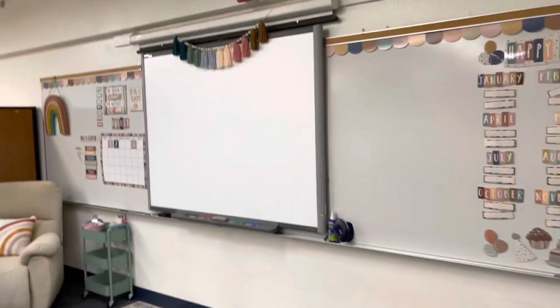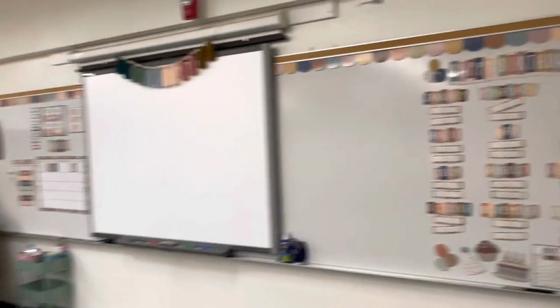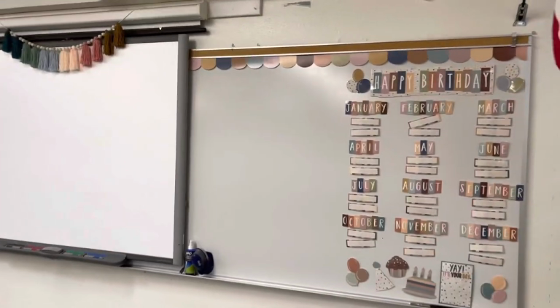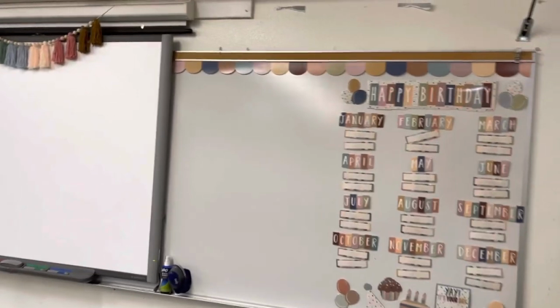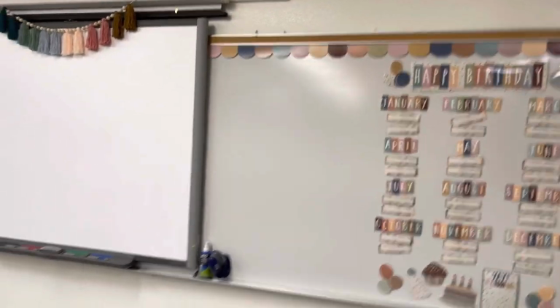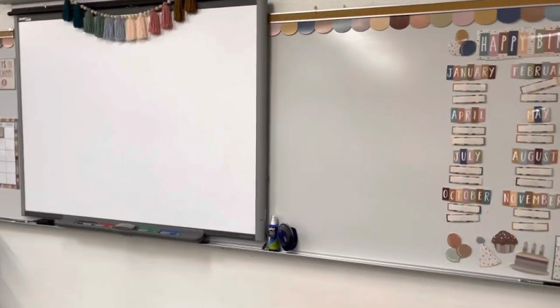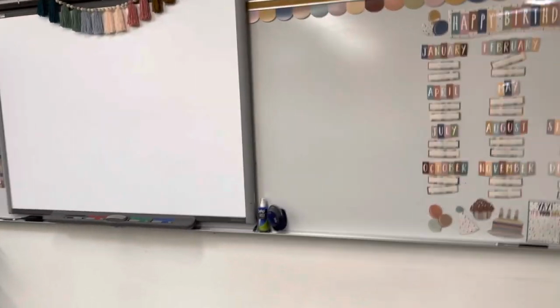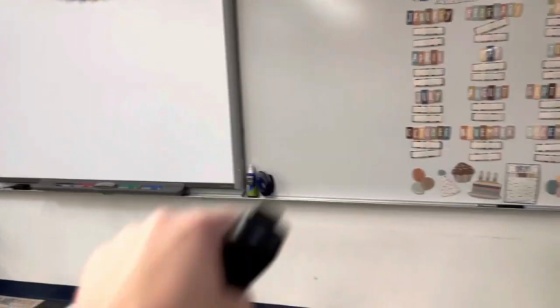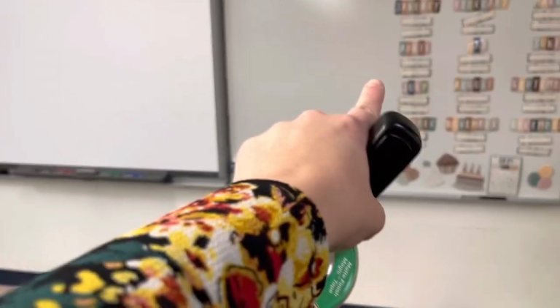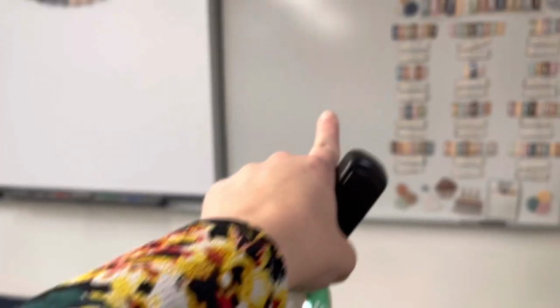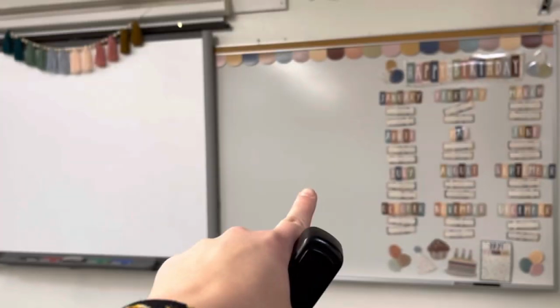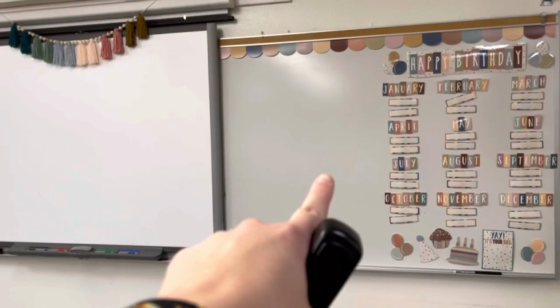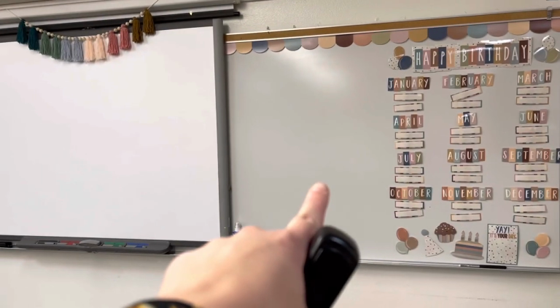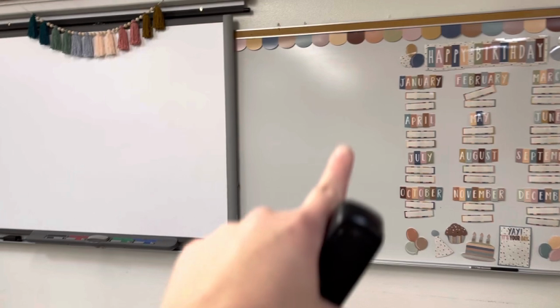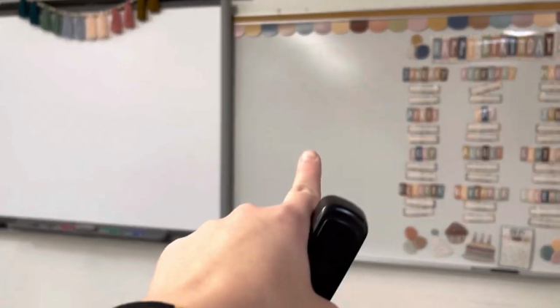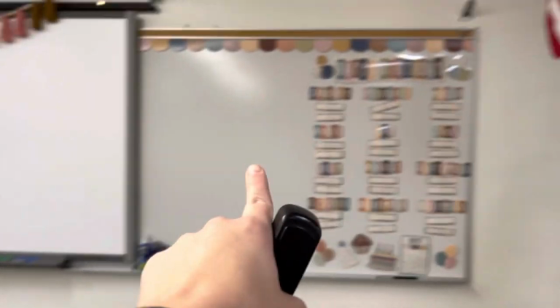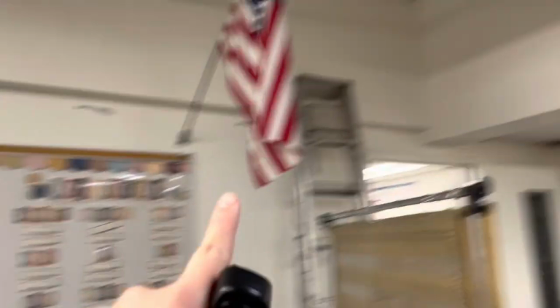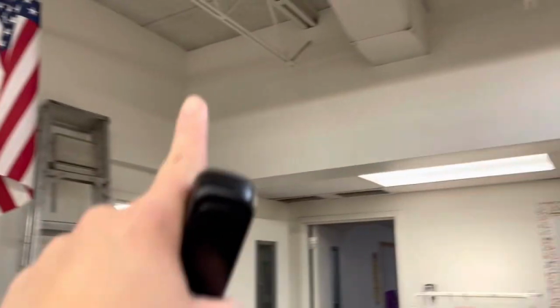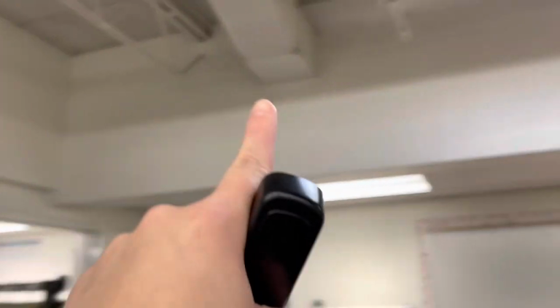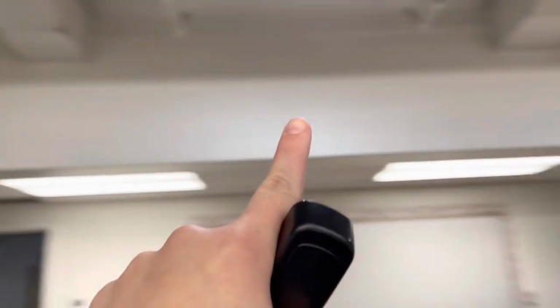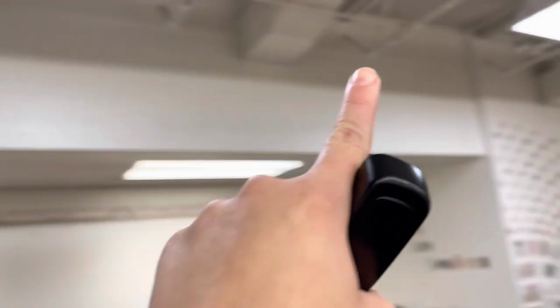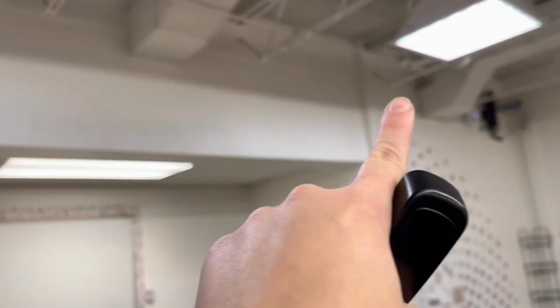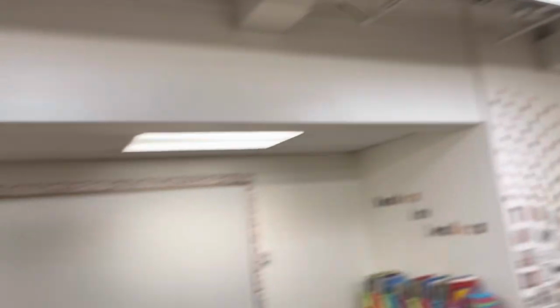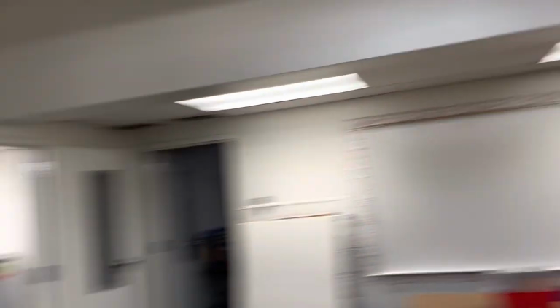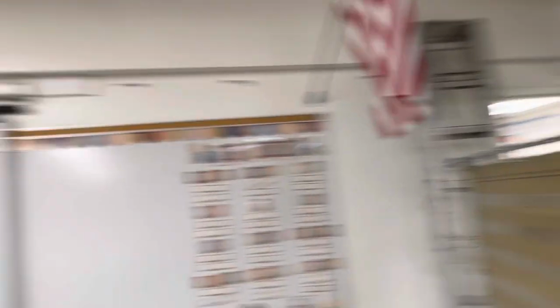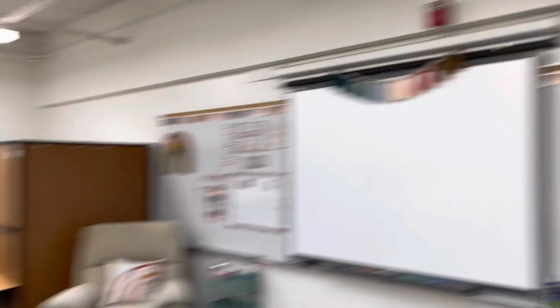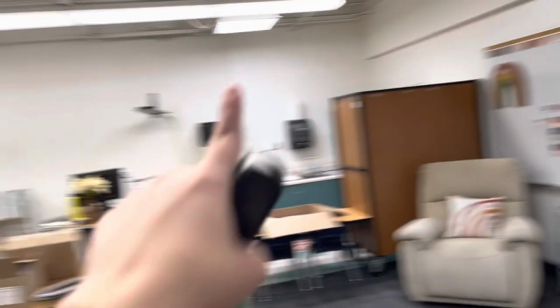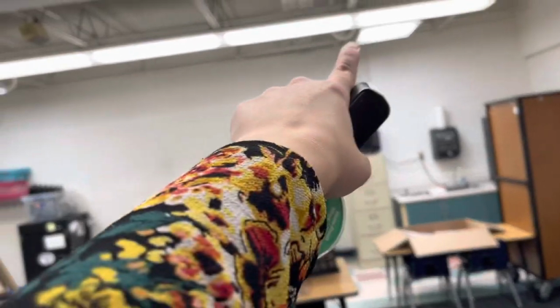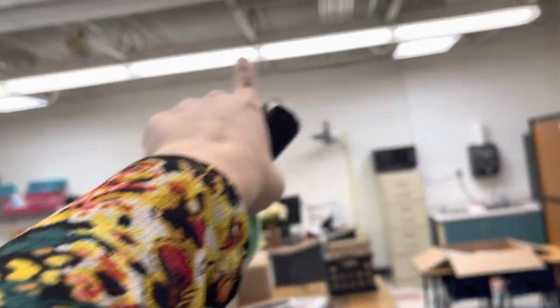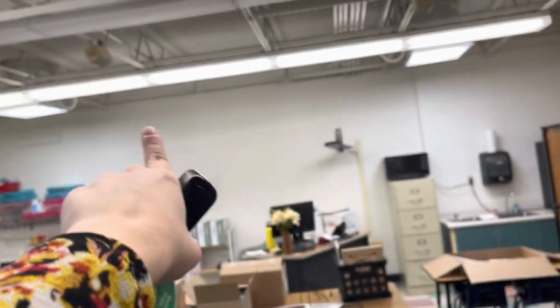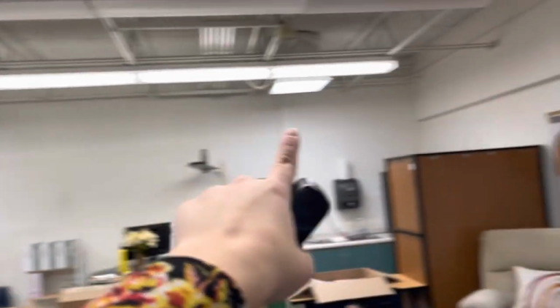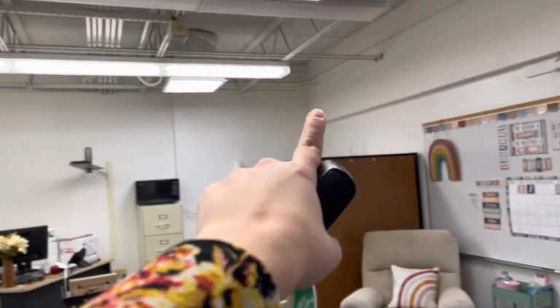This is the front part. I have that board space to write my anchor charts, then I plan to hang my anchor charts all up here, and then possibly some at the top up there and over there.